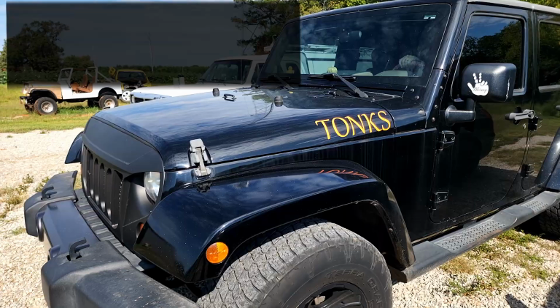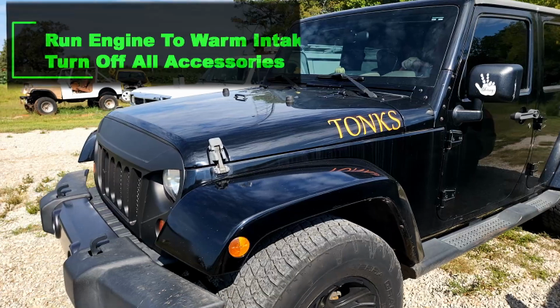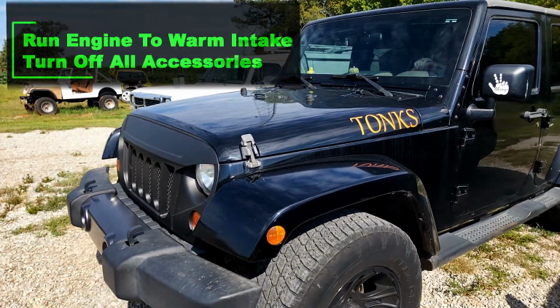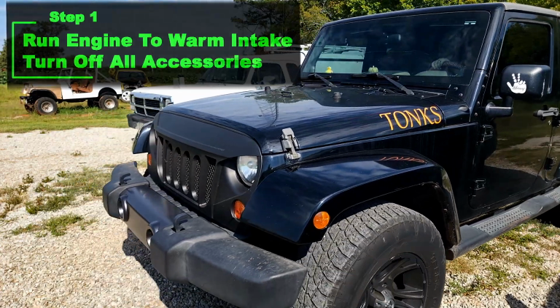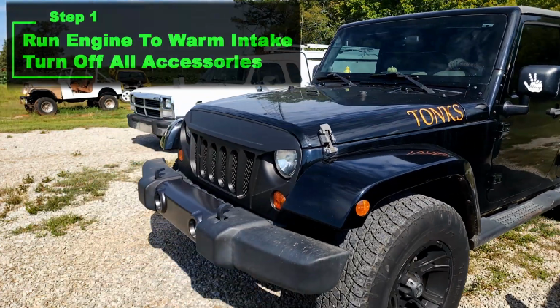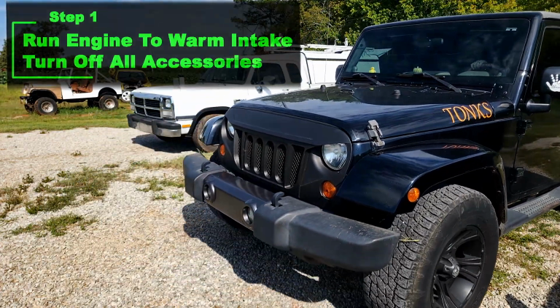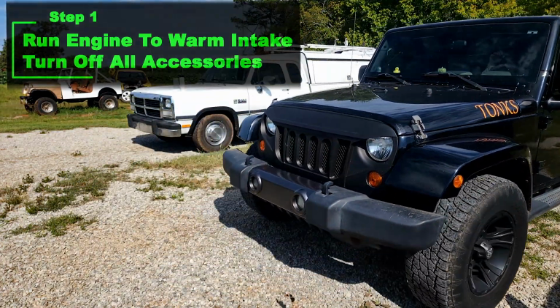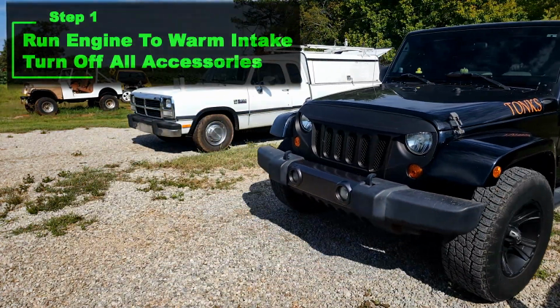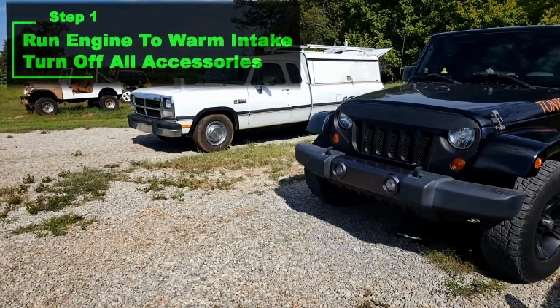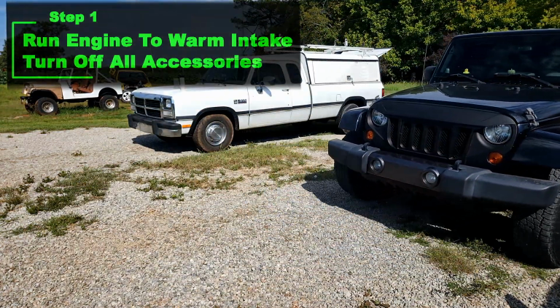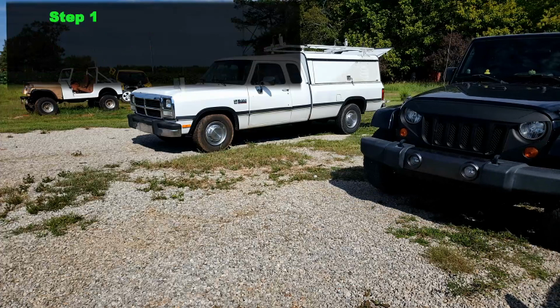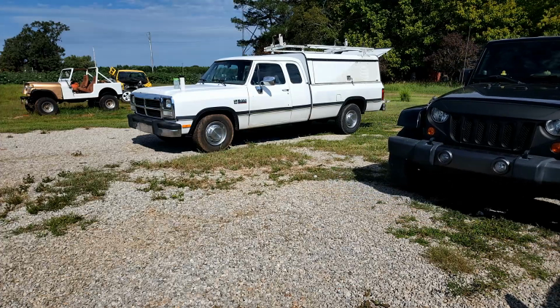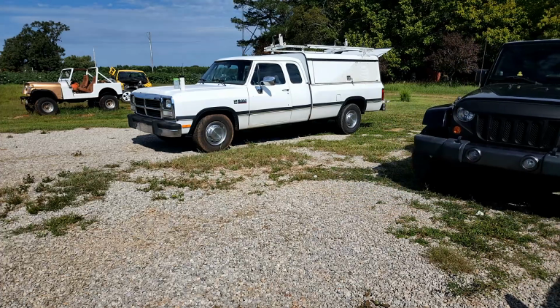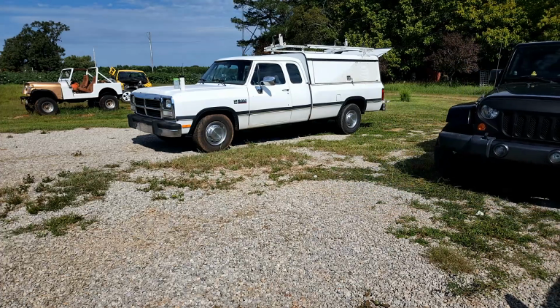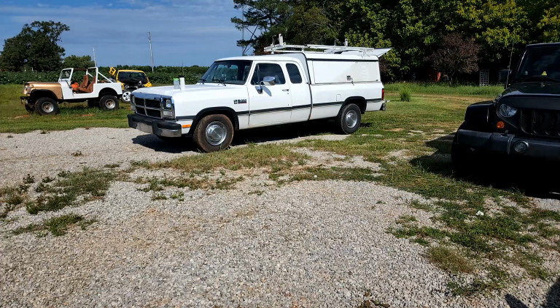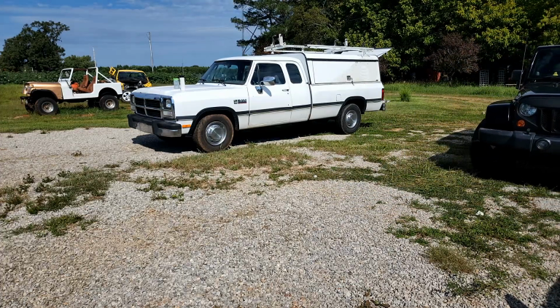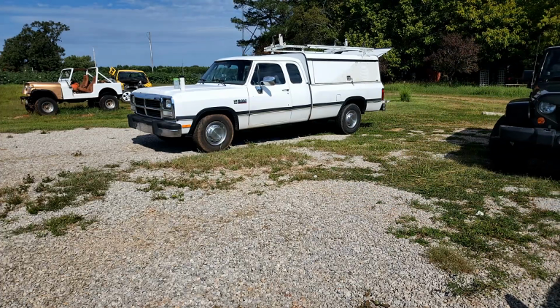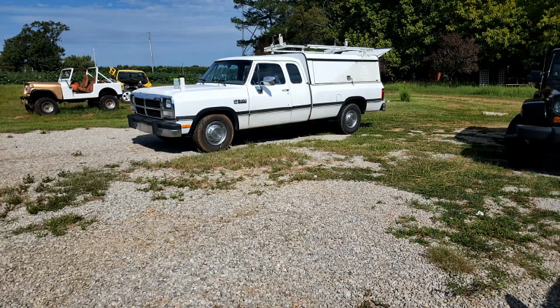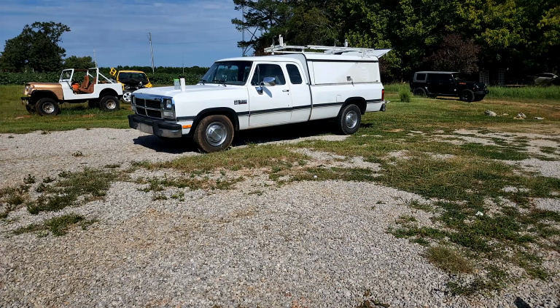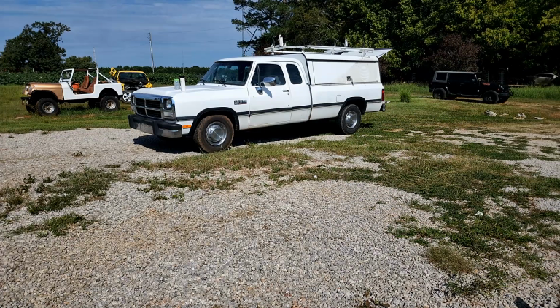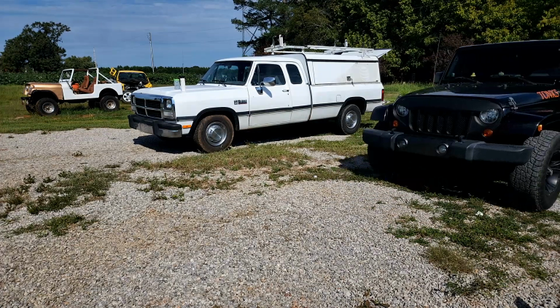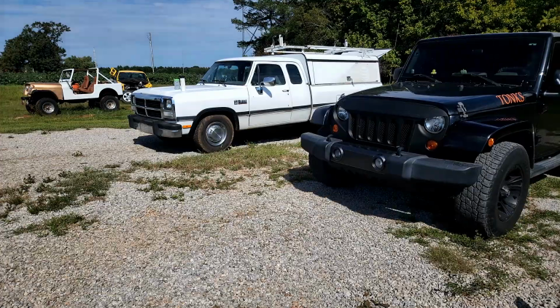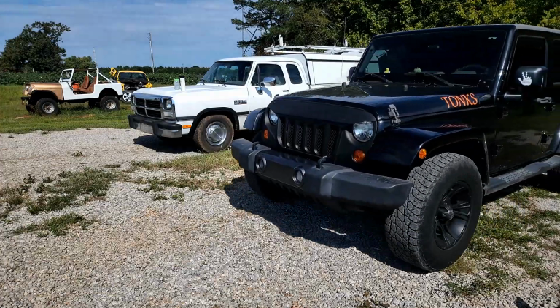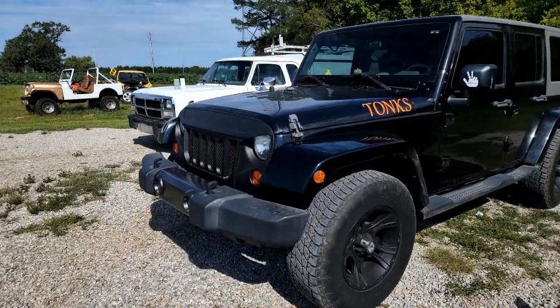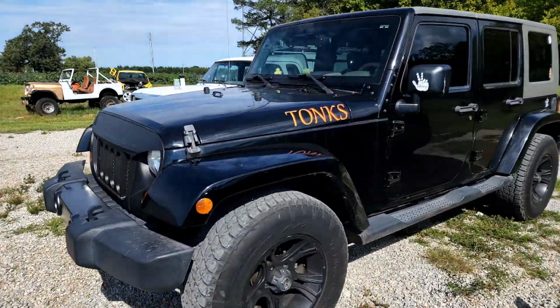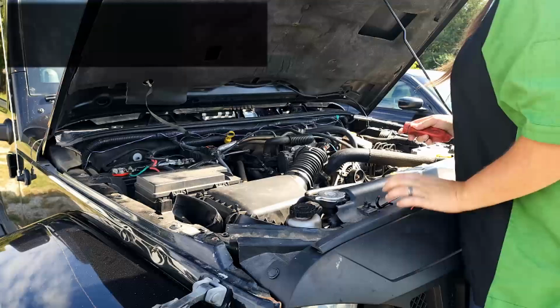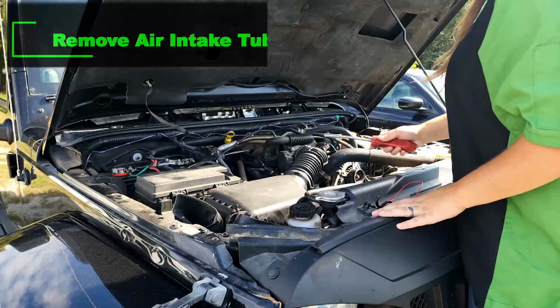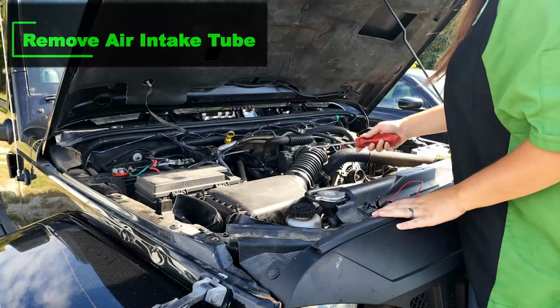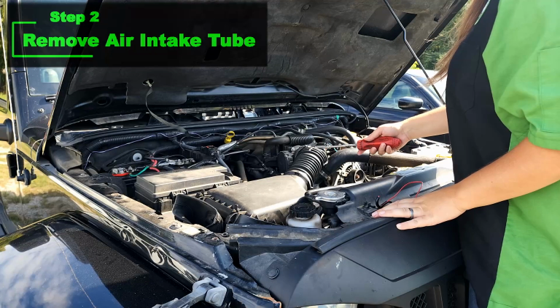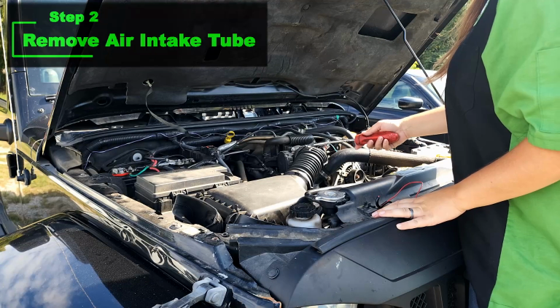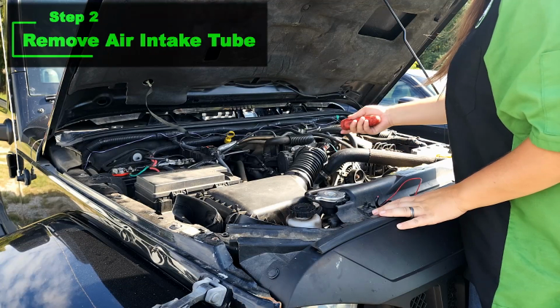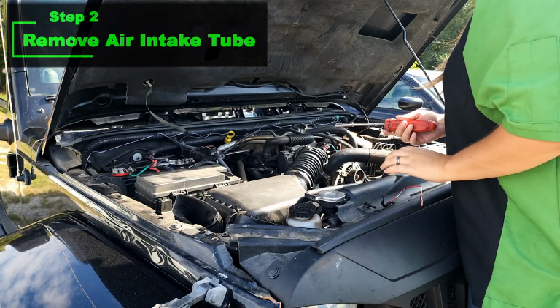Step one is to run the engine to warm it up, and then when you're done, turn off all accessories like the air conditioner, the lights, the radio, and all that. Next step is to remove the air intake tube from the throttle body.